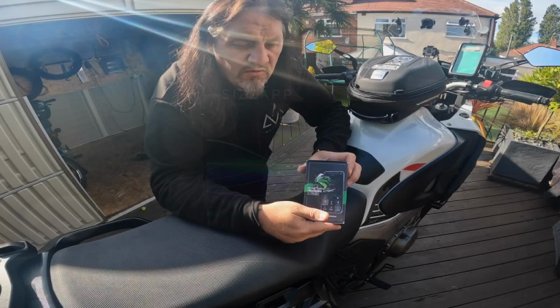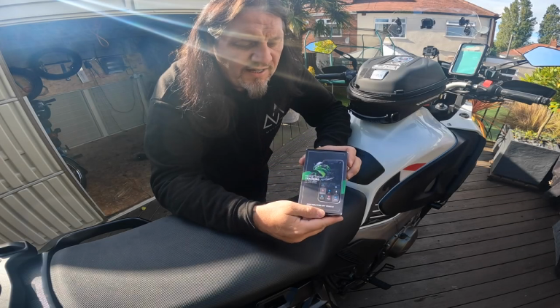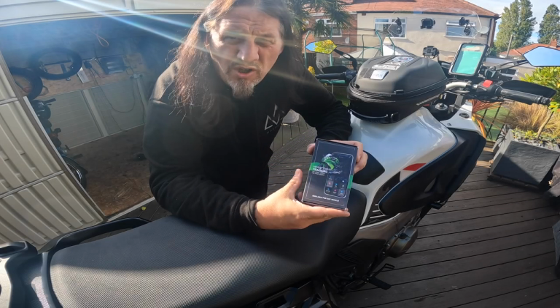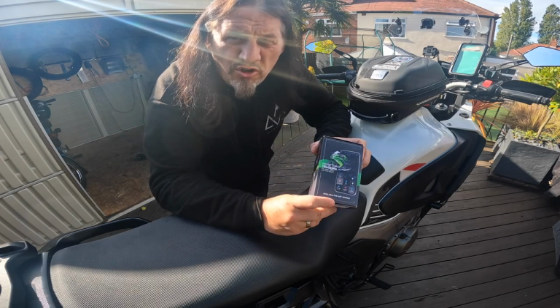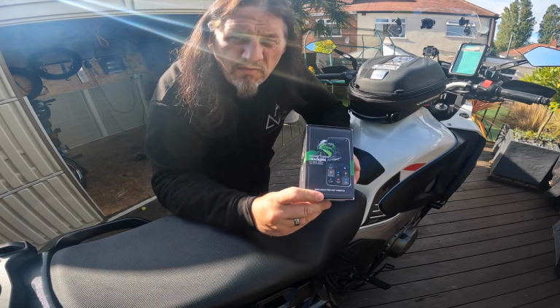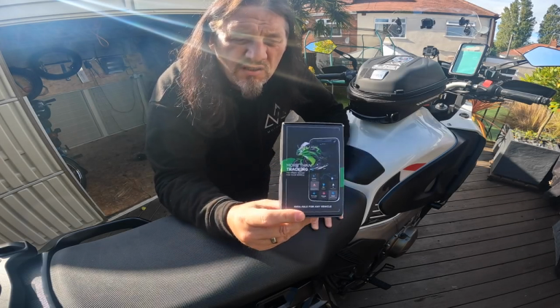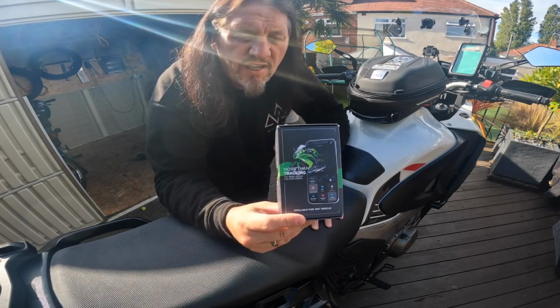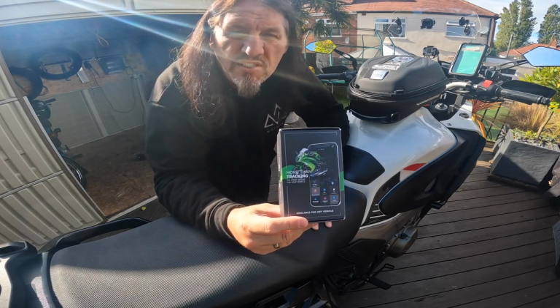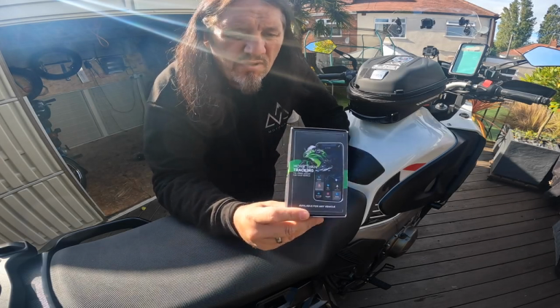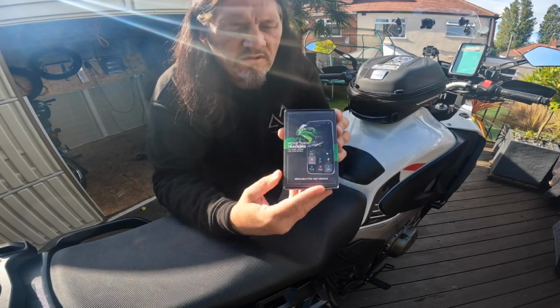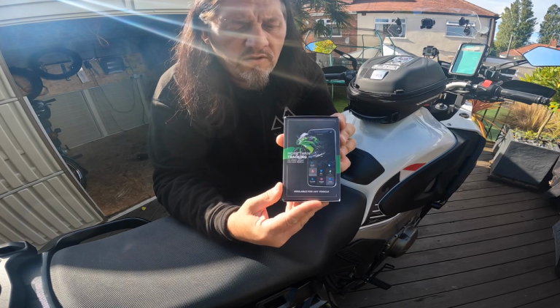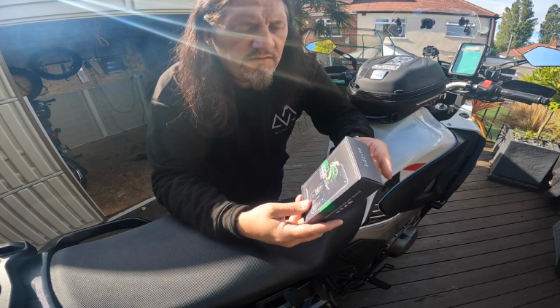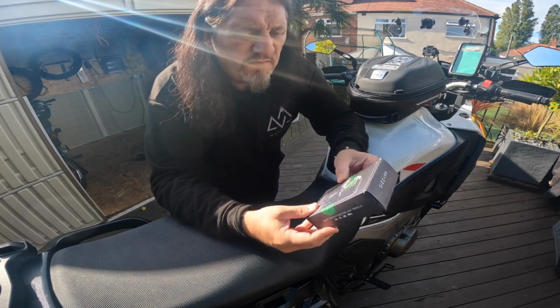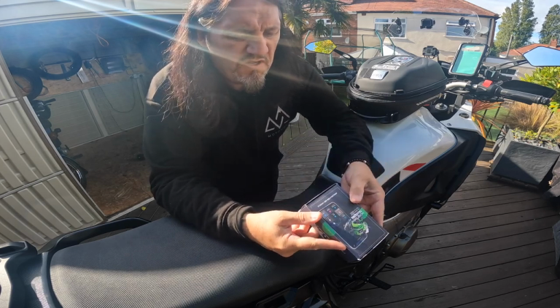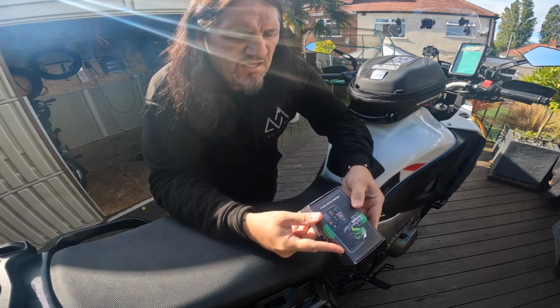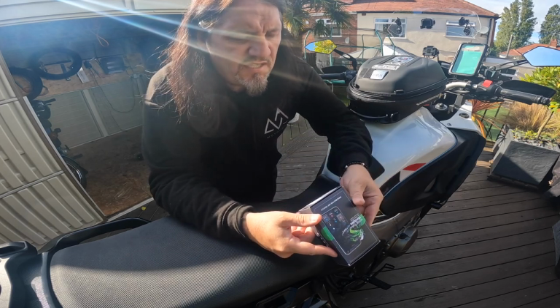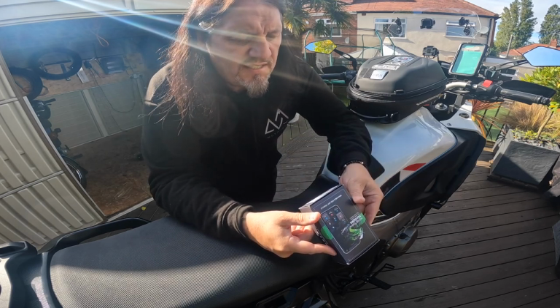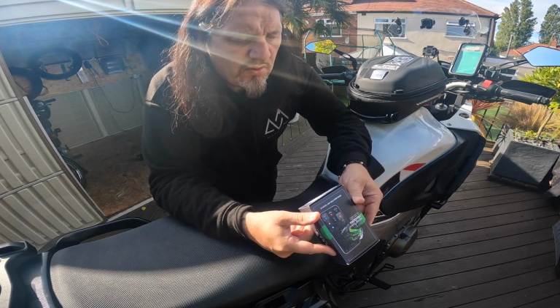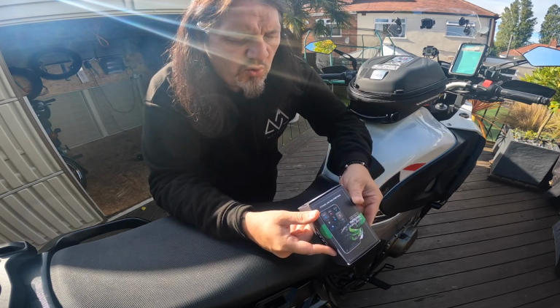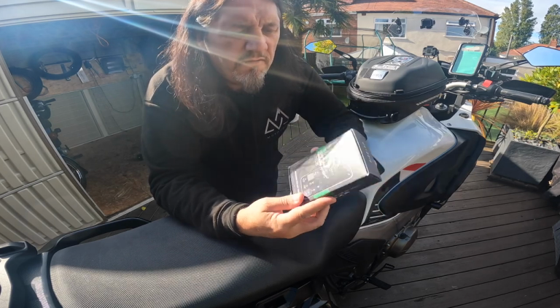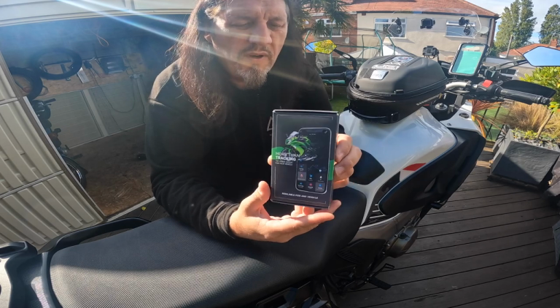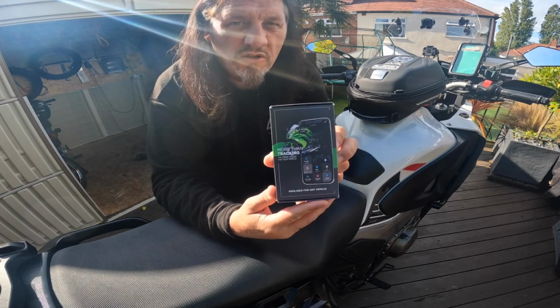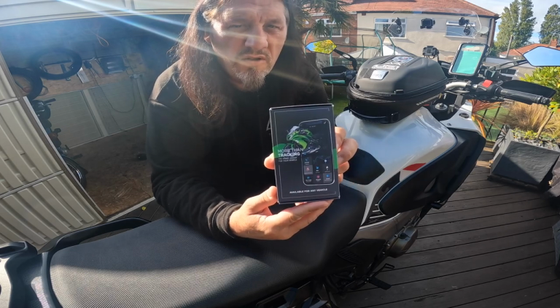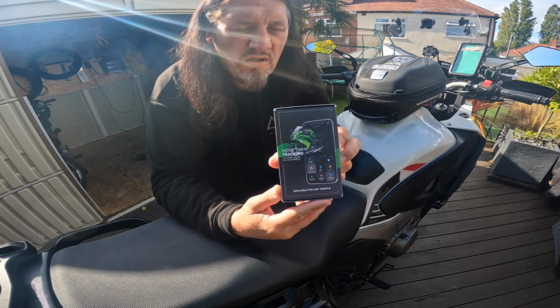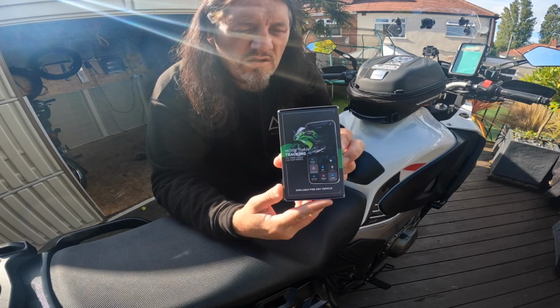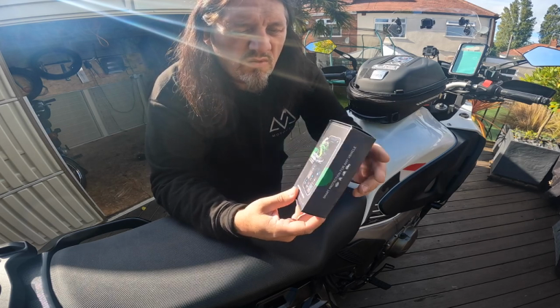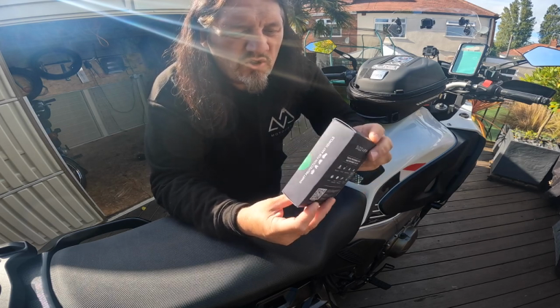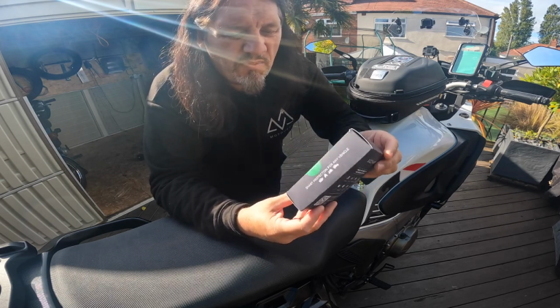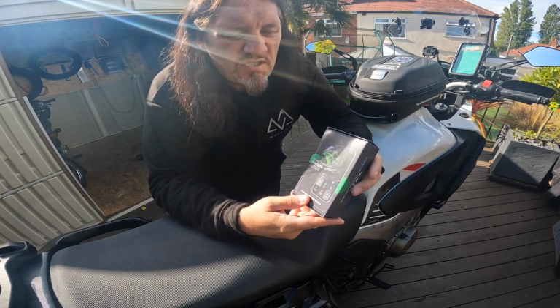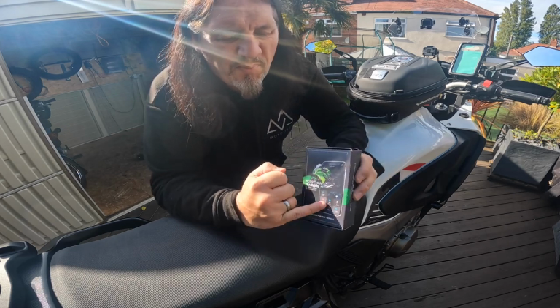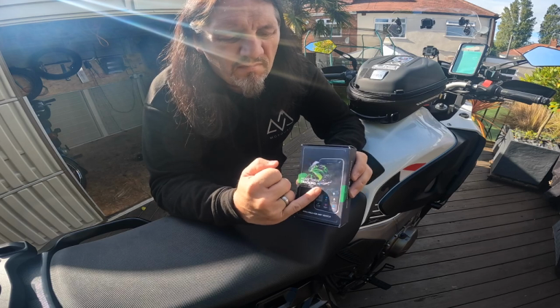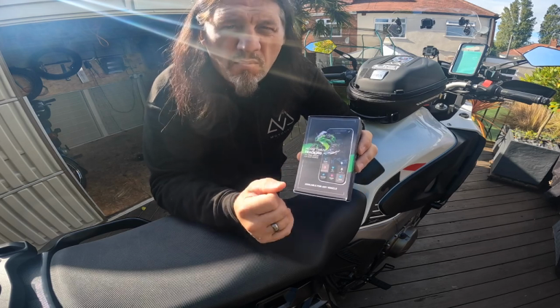Today we're going to try this tracker by Sysapp — this is the device, the Sysapp 2-wire VIP edition. We're going to install this on the bike; it's got an app I put on my phone.